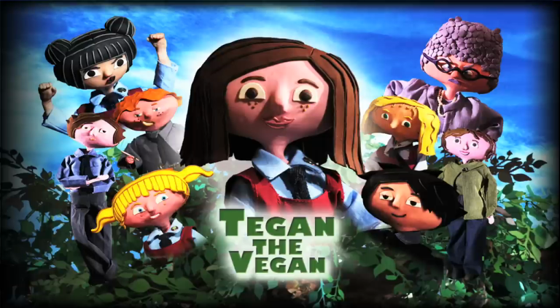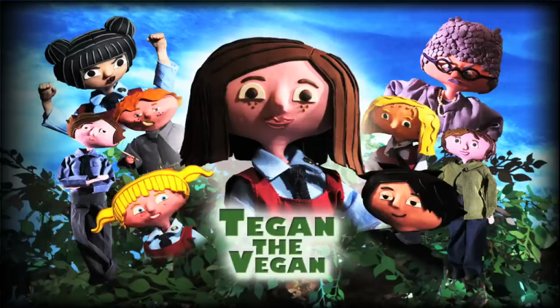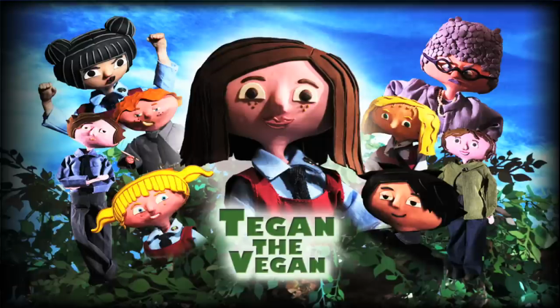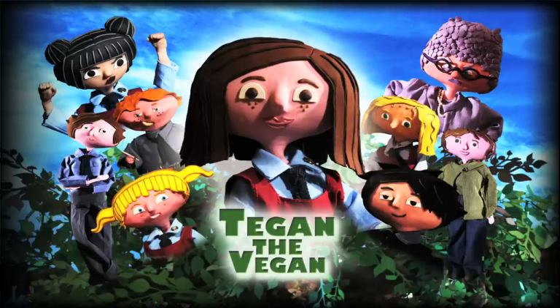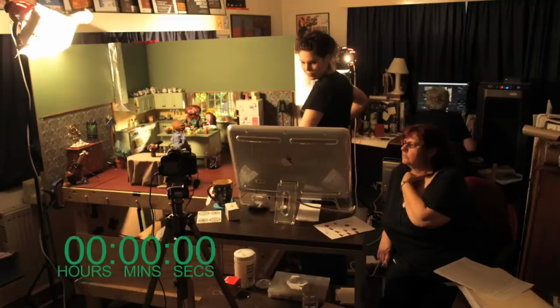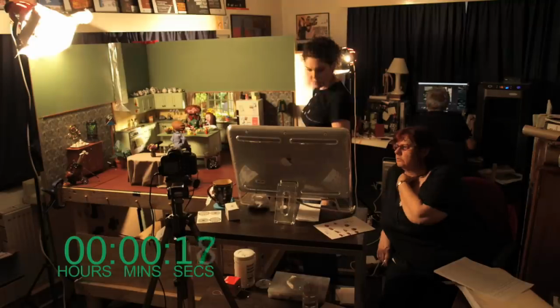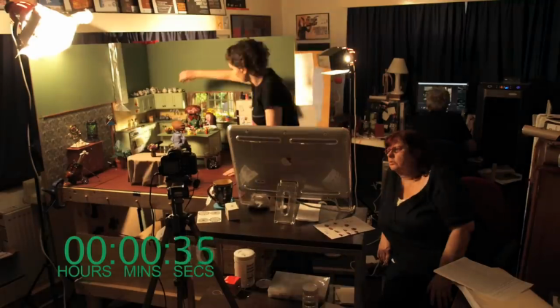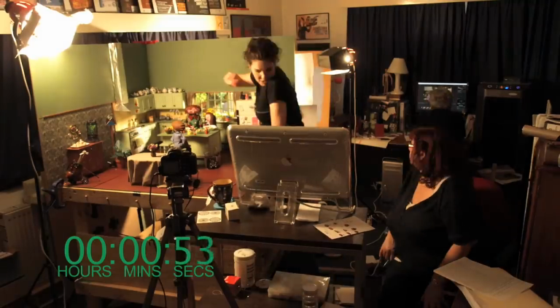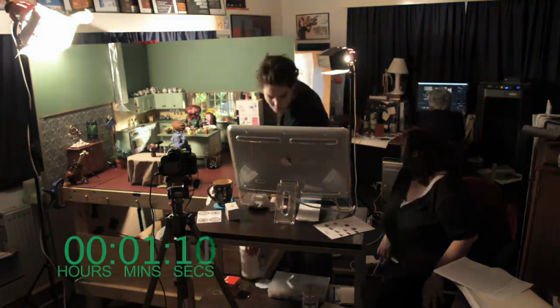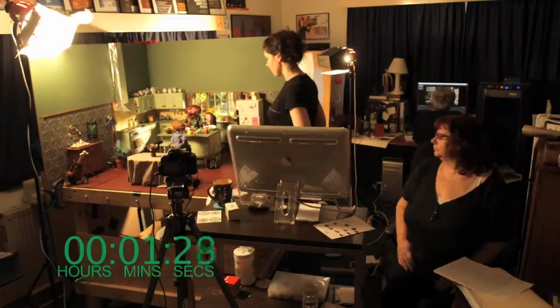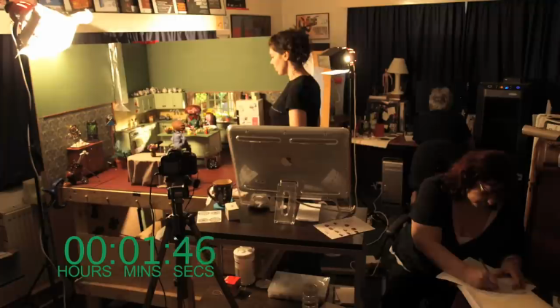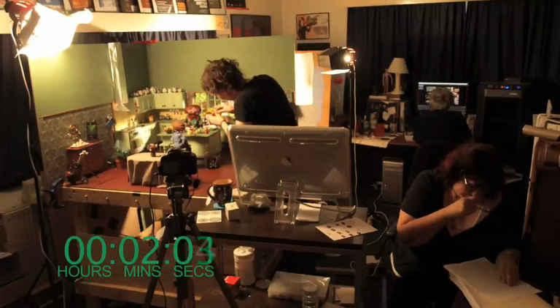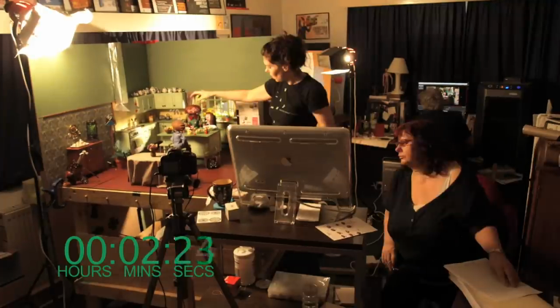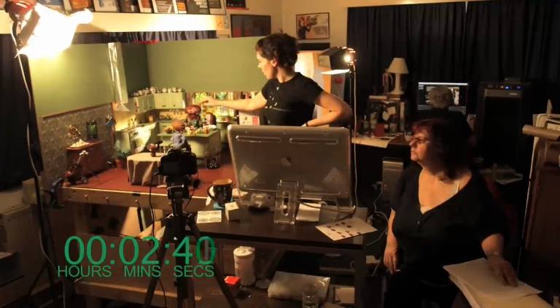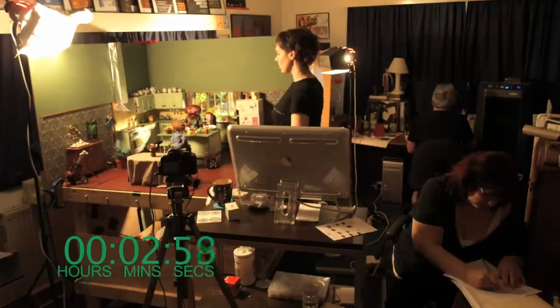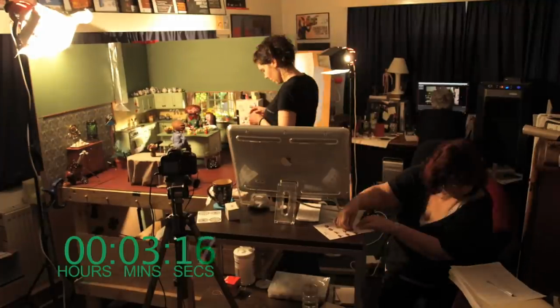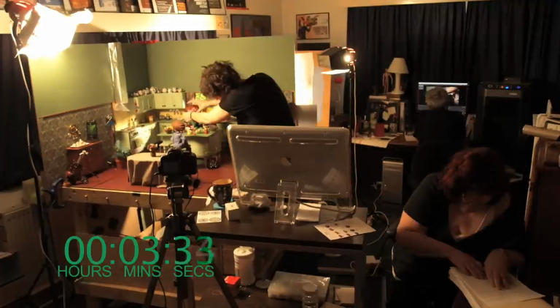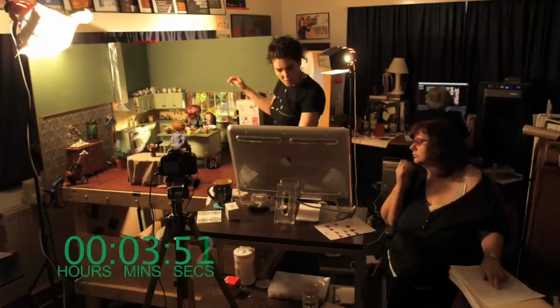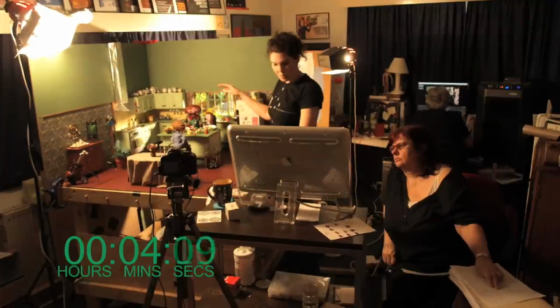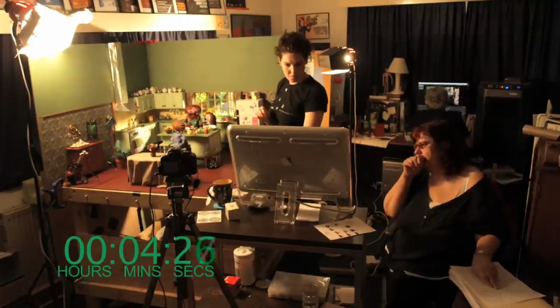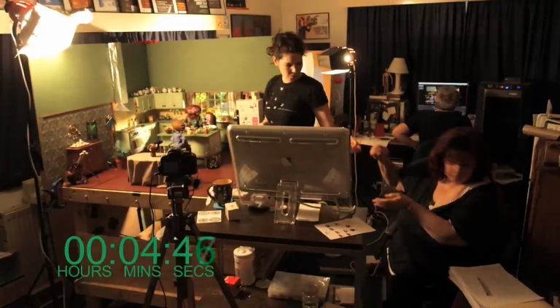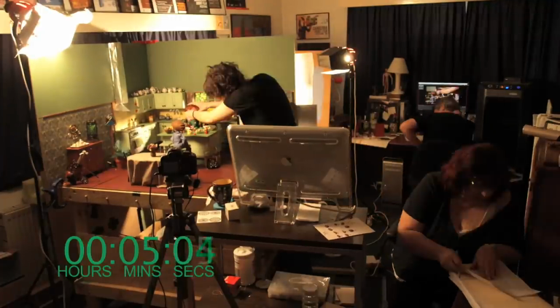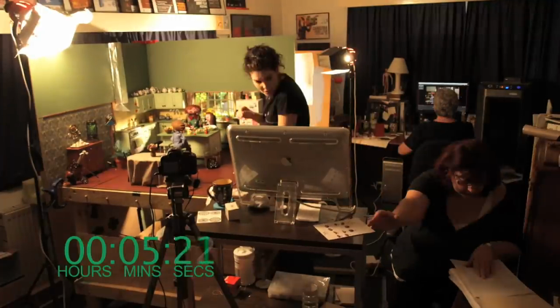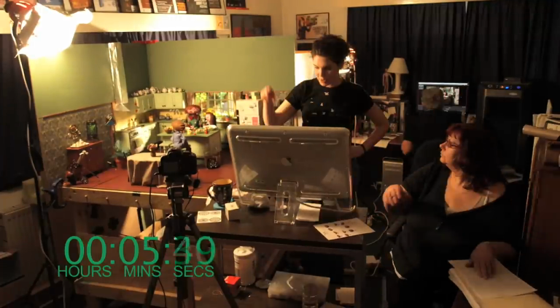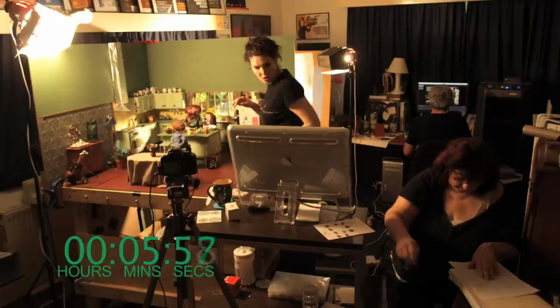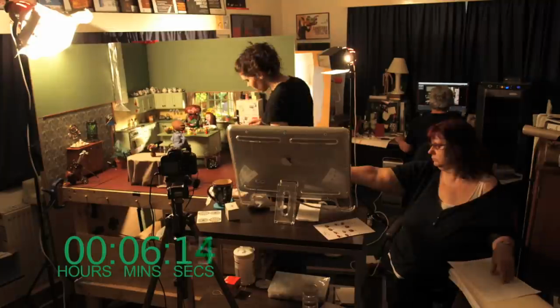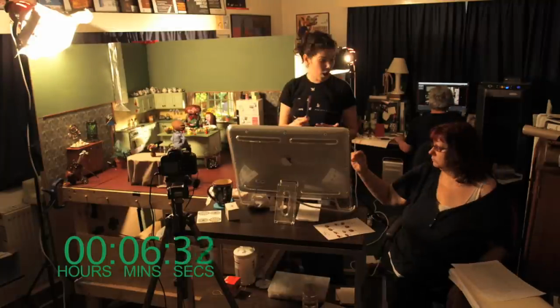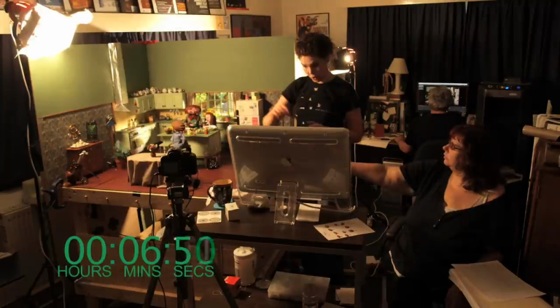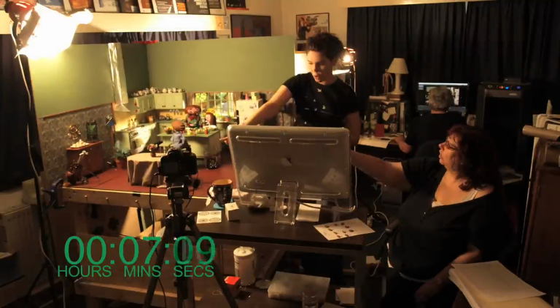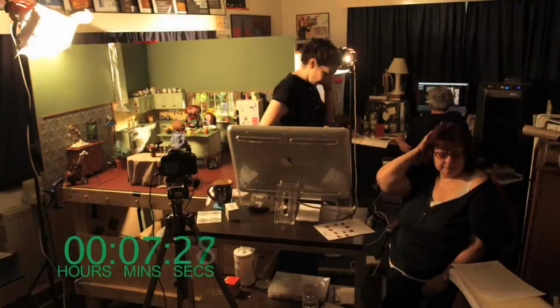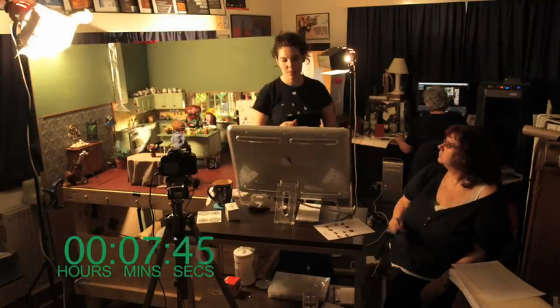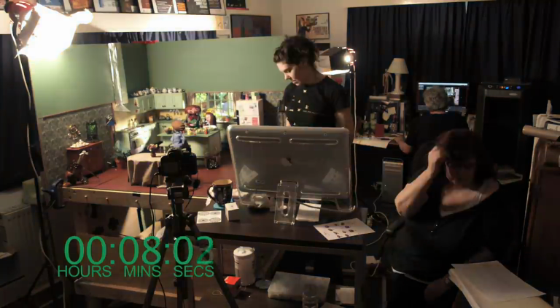This is a time-lapse of the animation on the short animated film Tegan the Vegan. That's me in the middle. I'm animating at the moment on the kitchen set with the mum, Tegan, and the Dorian puppets.